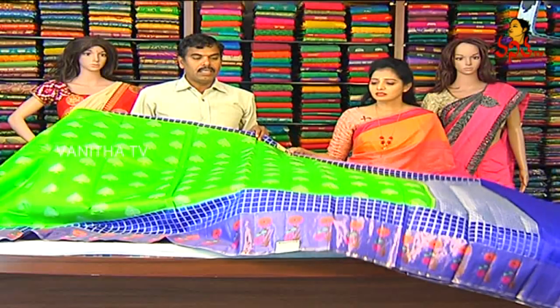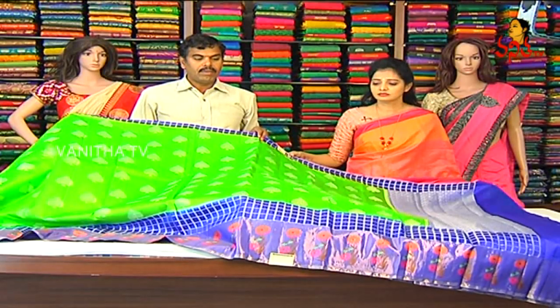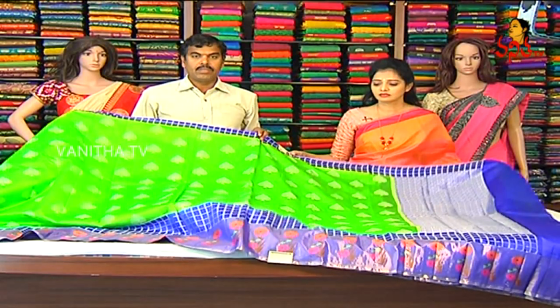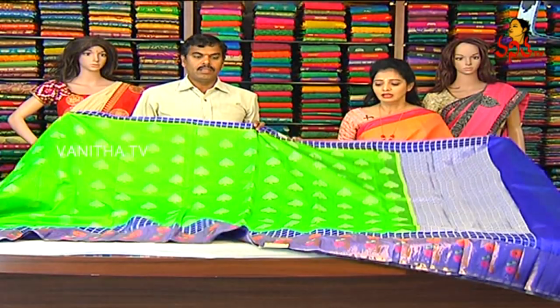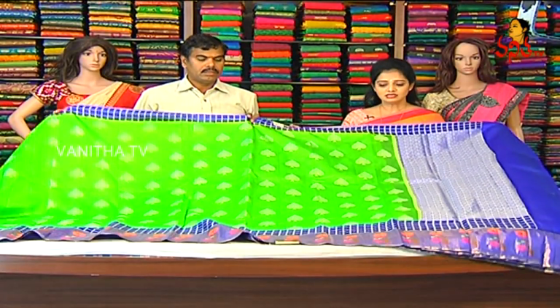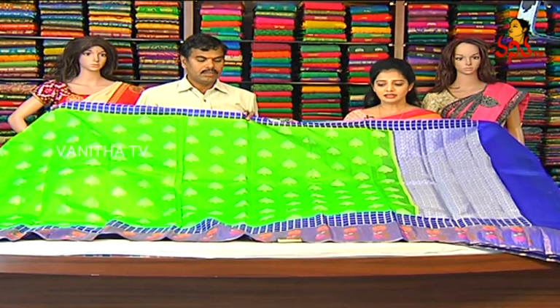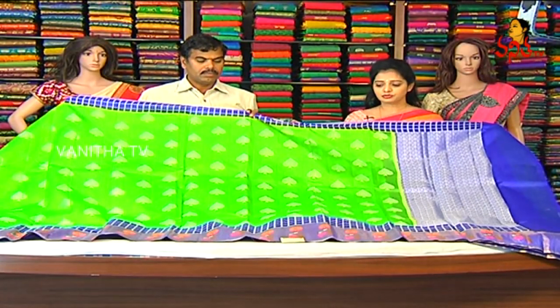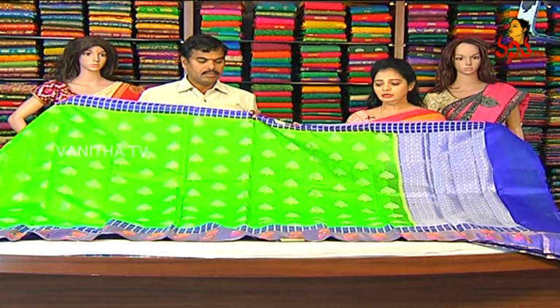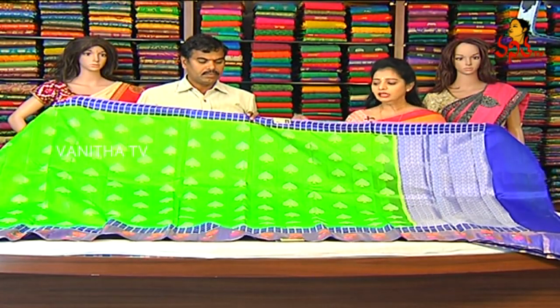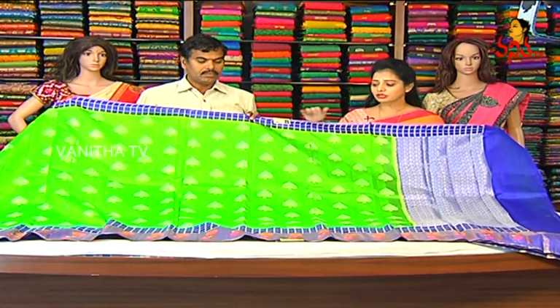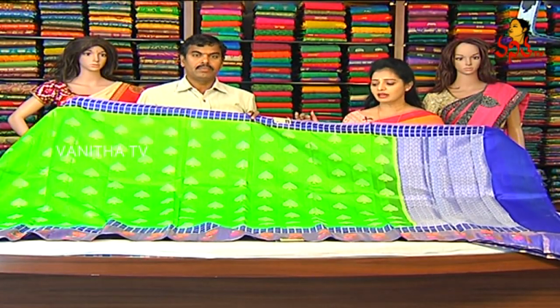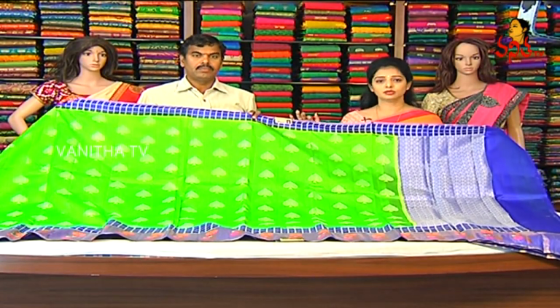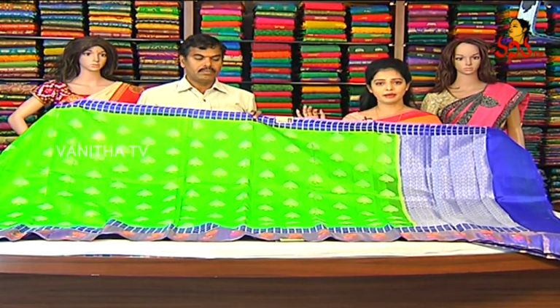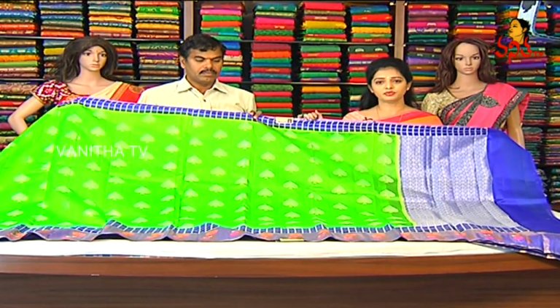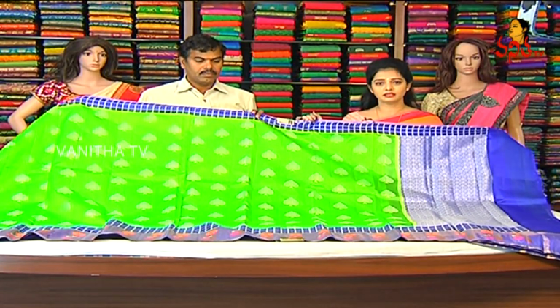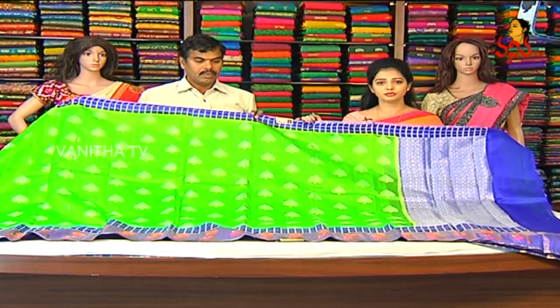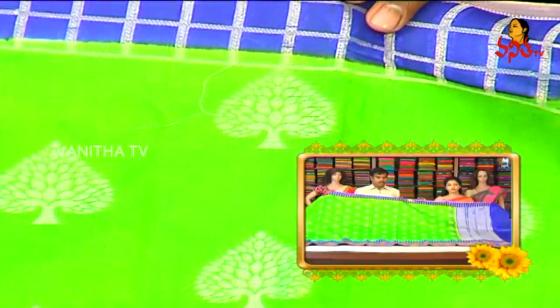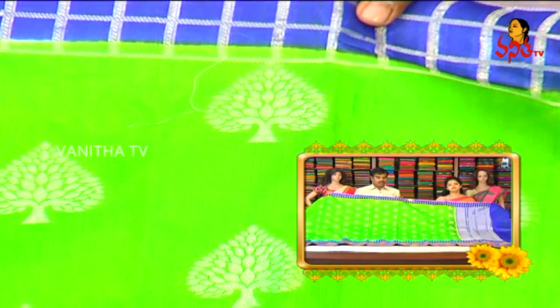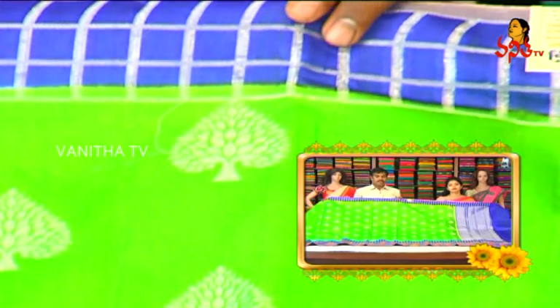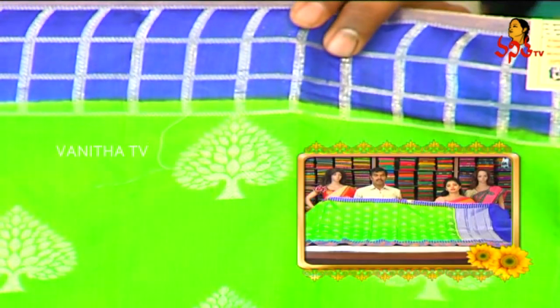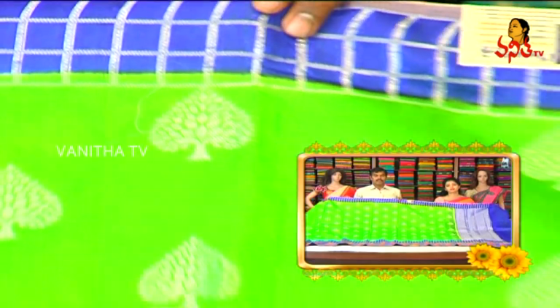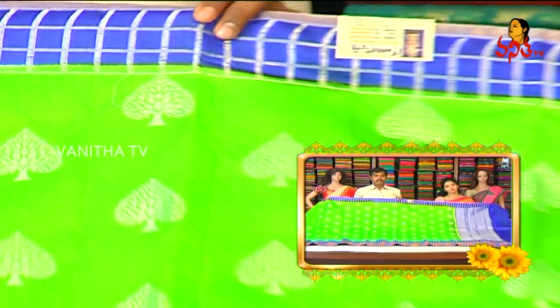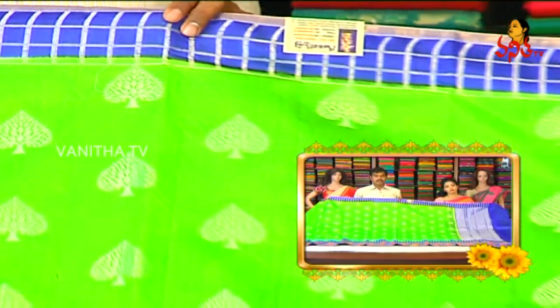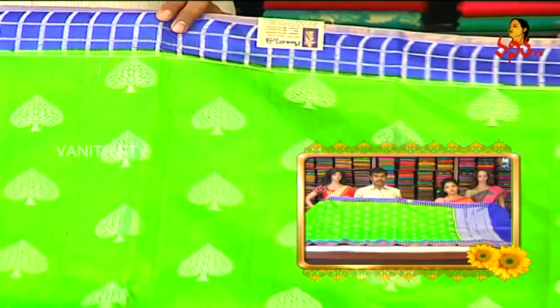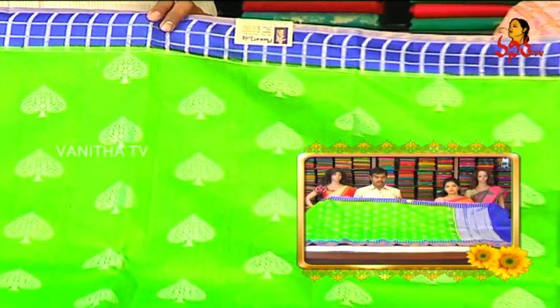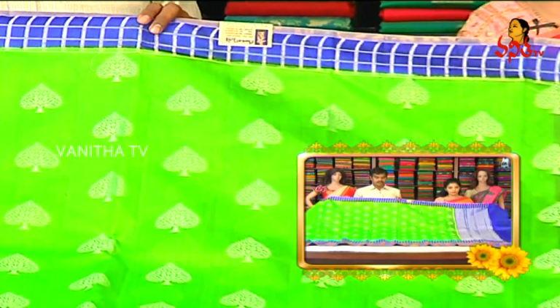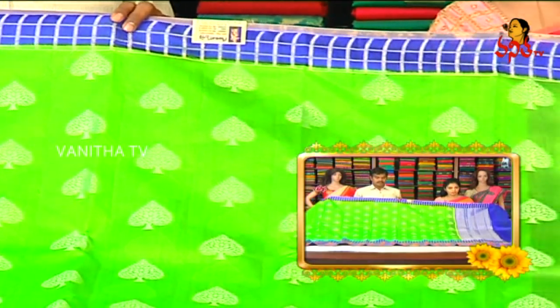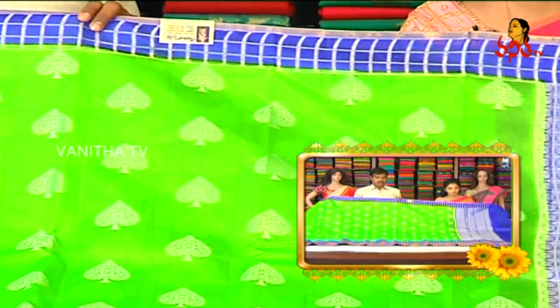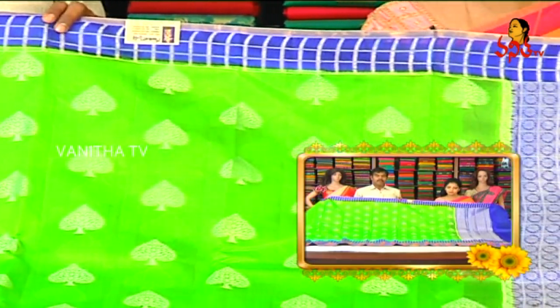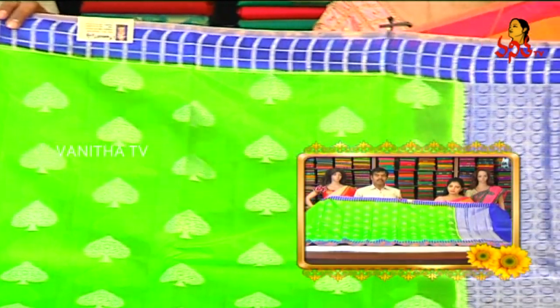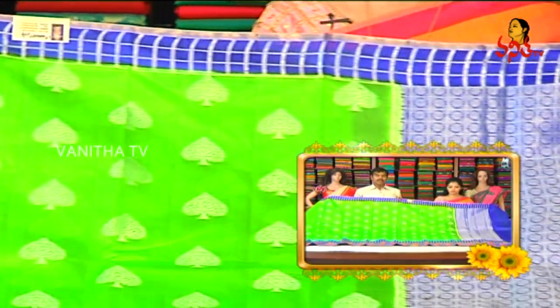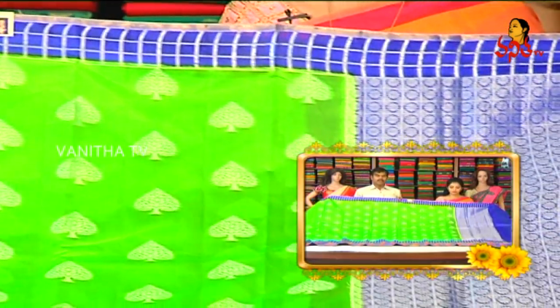I'm trying to look at this little lightweight position. It has a parrot green color, borders and pallu. We have blue color because we have blue color.